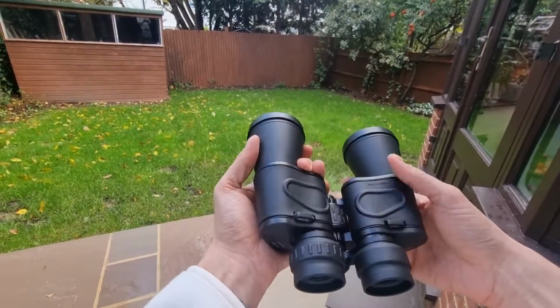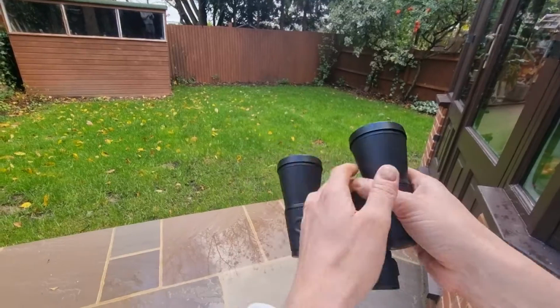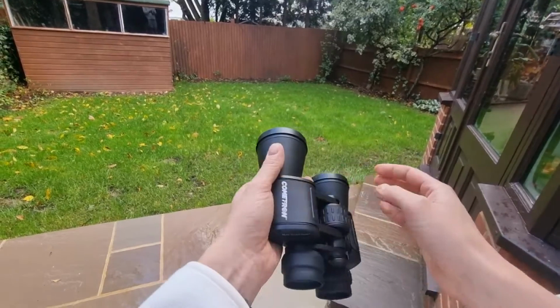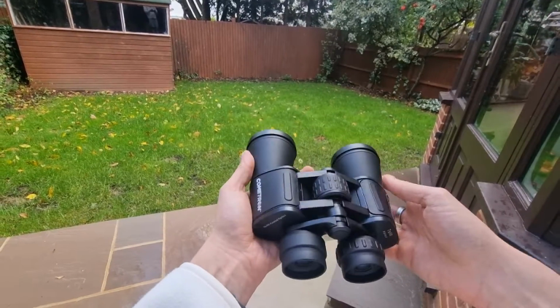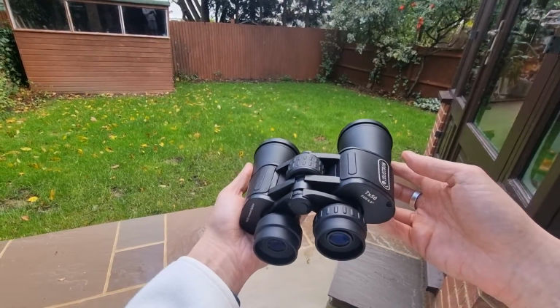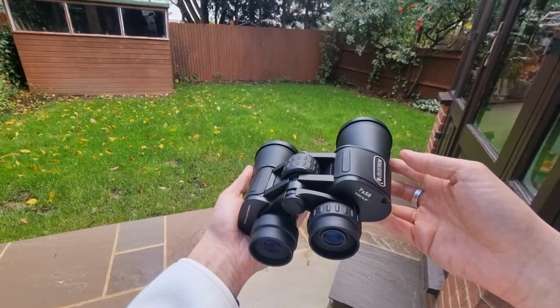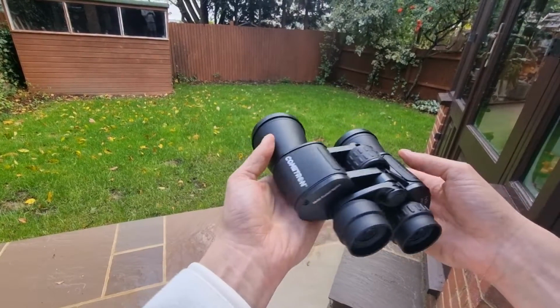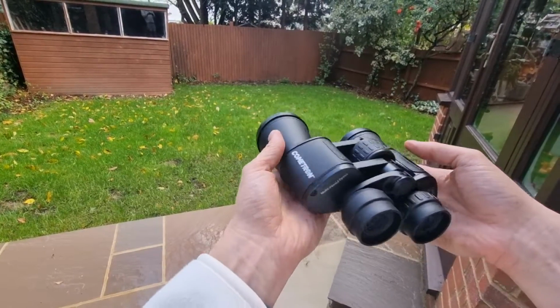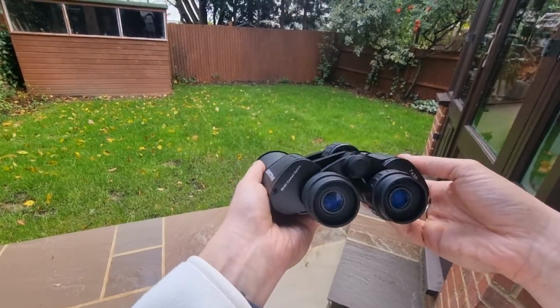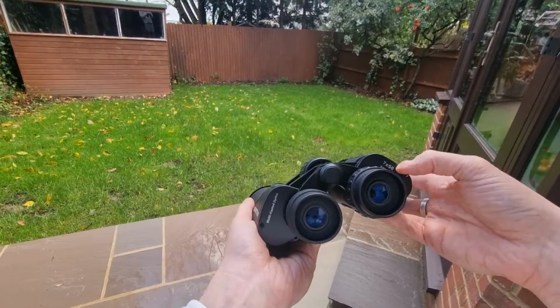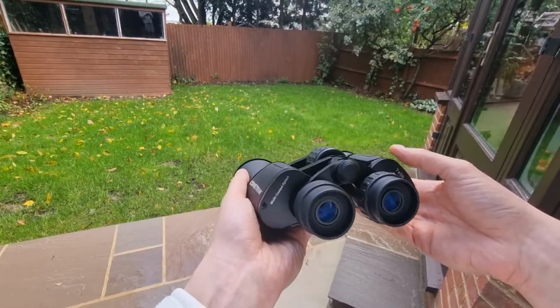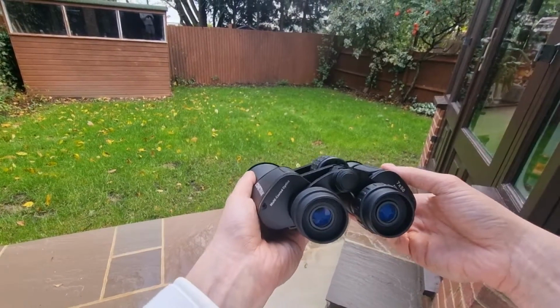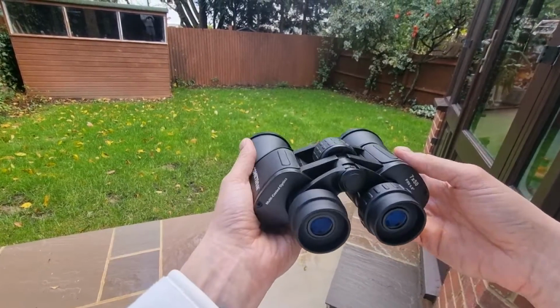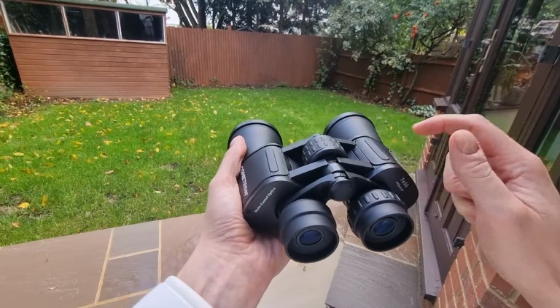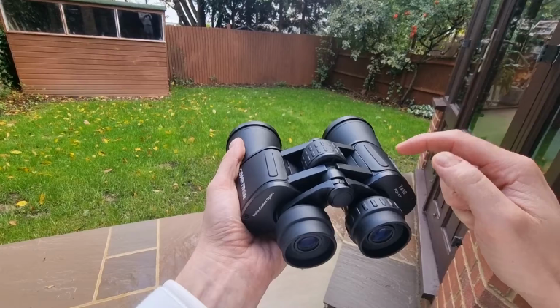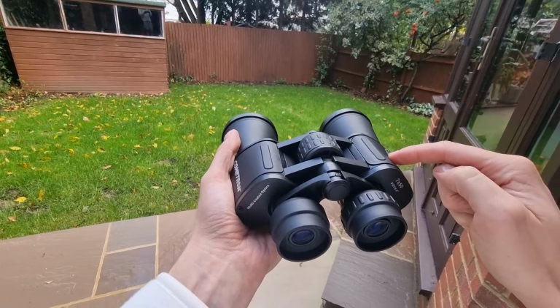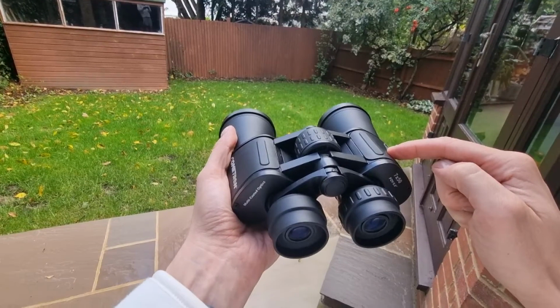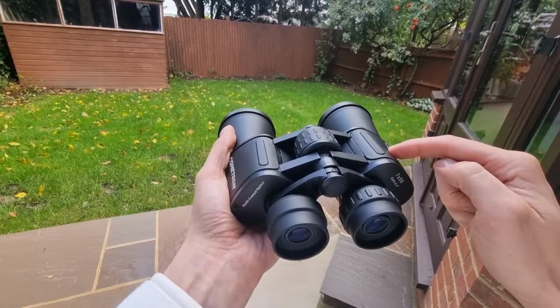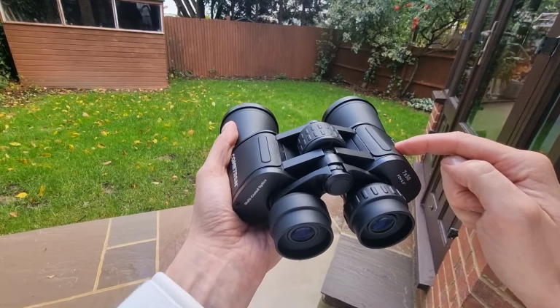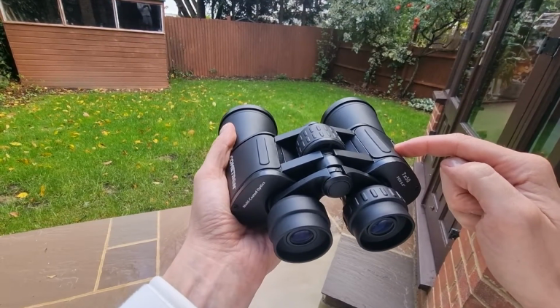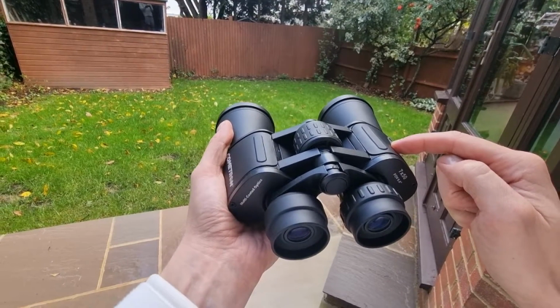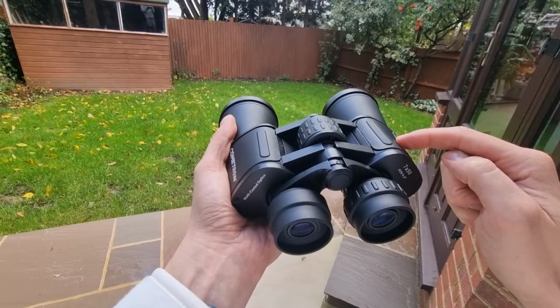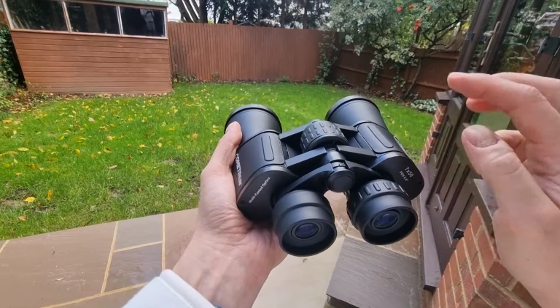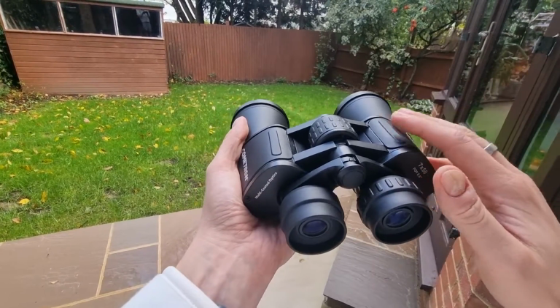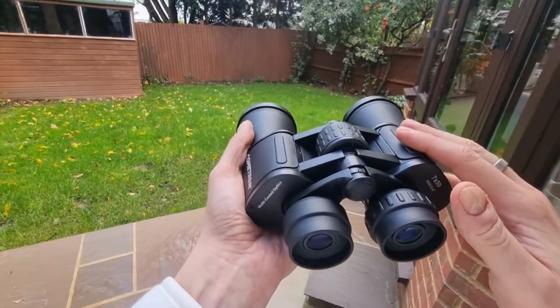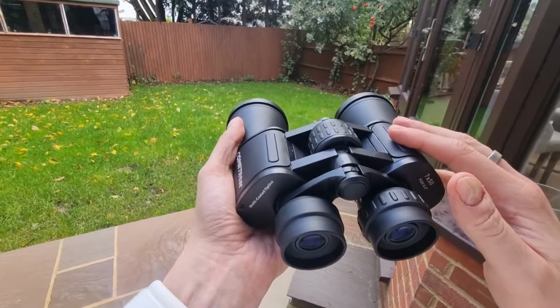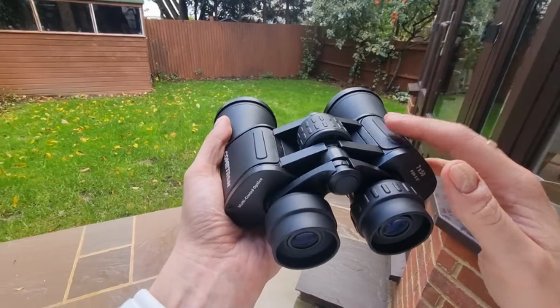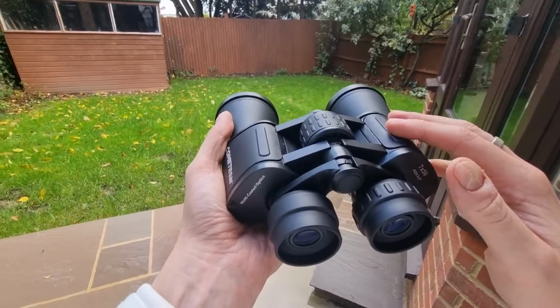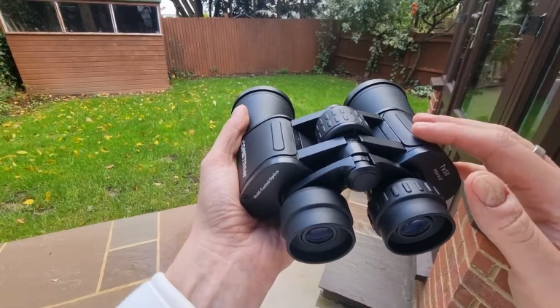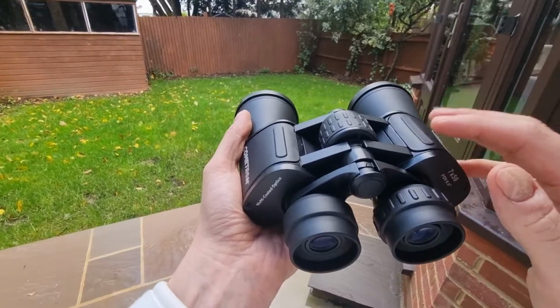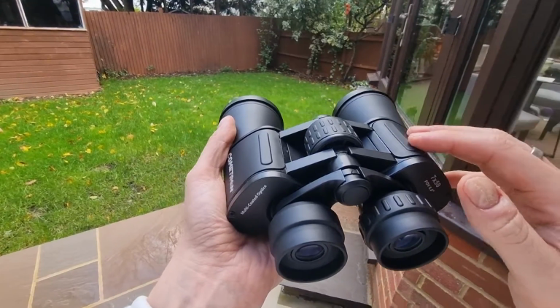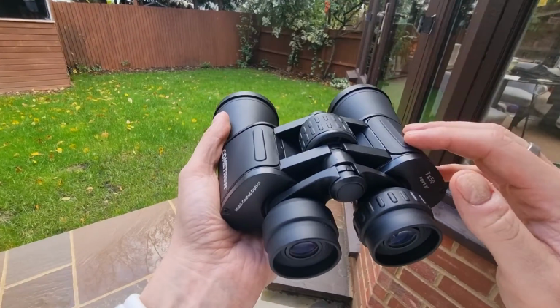These are my Celestron Cometron 7x50s, and these have a 13 millimetre eye relief. Just bear that in mind as I discuss the rest of this video.